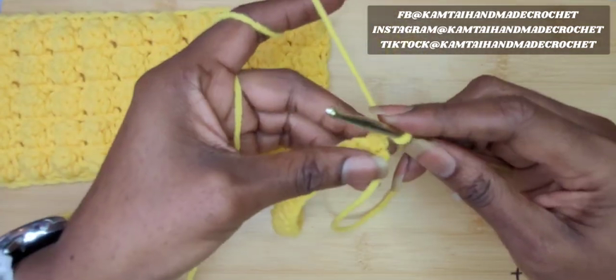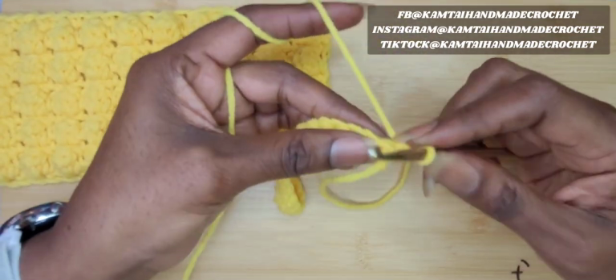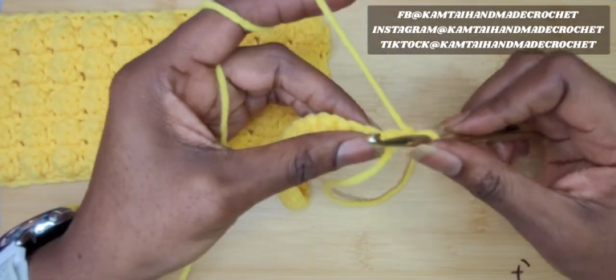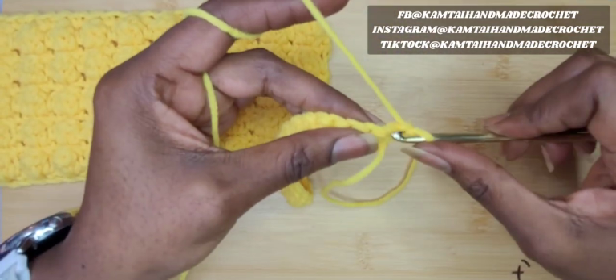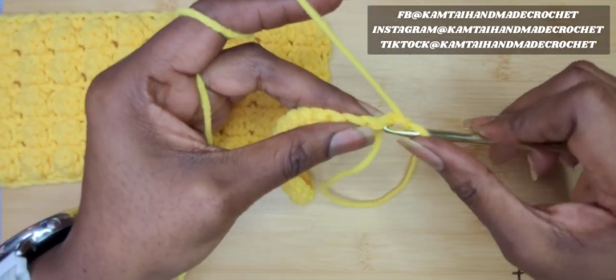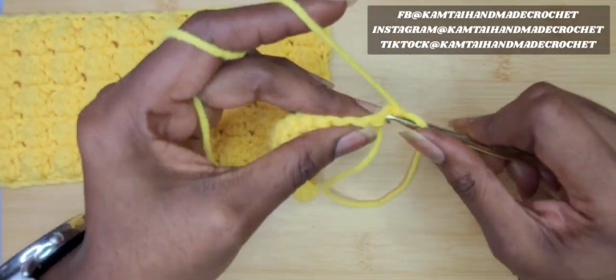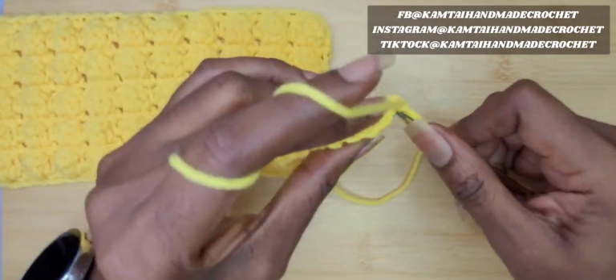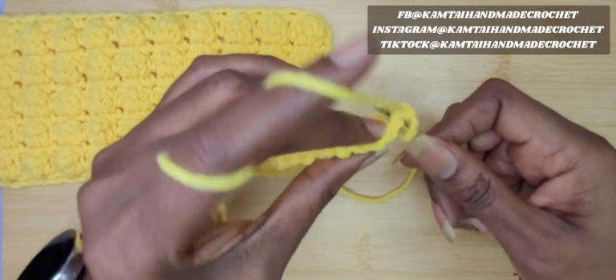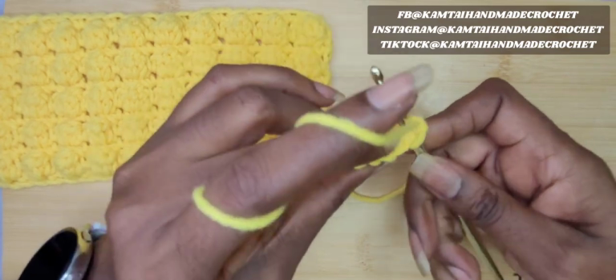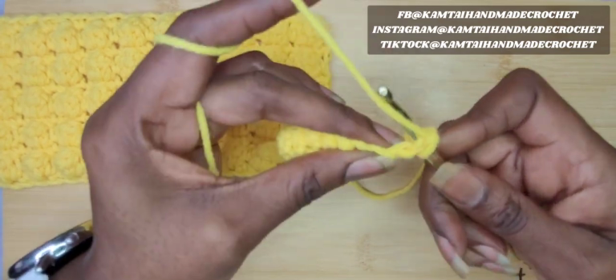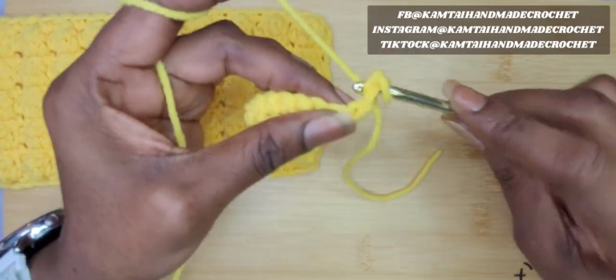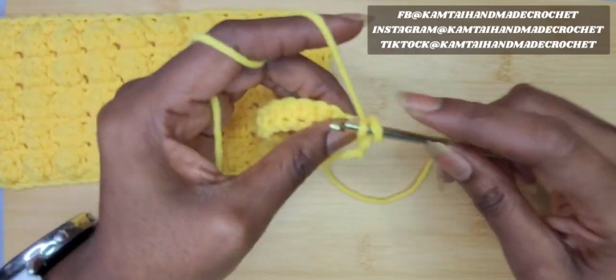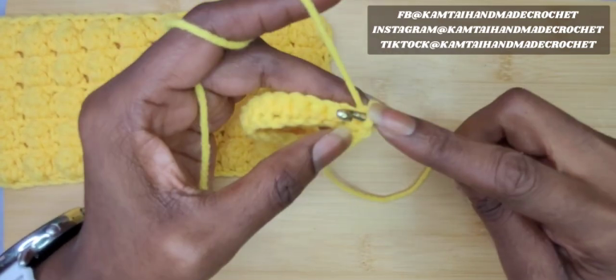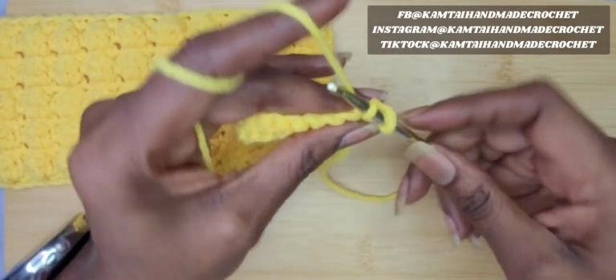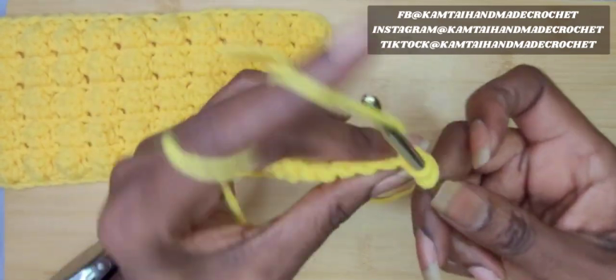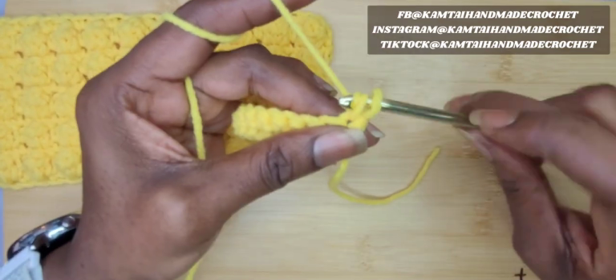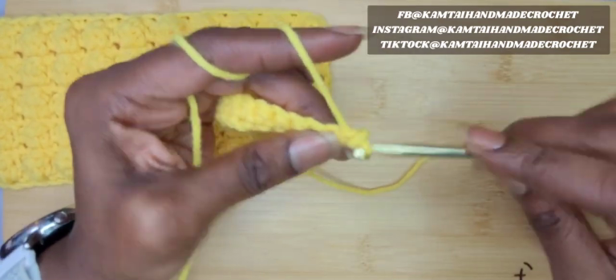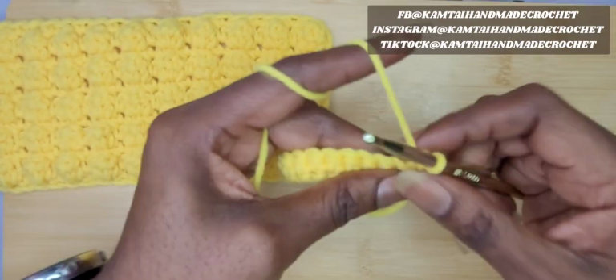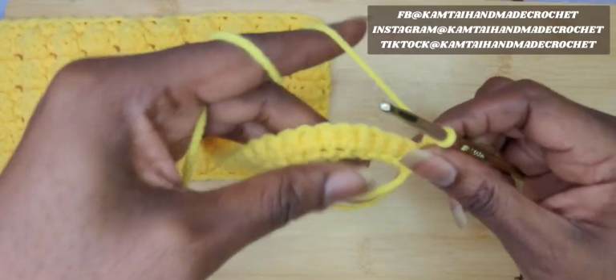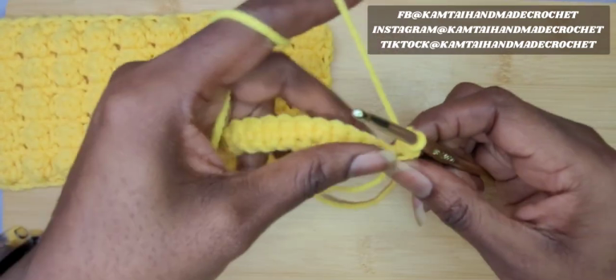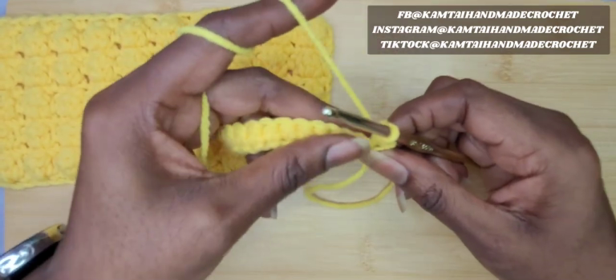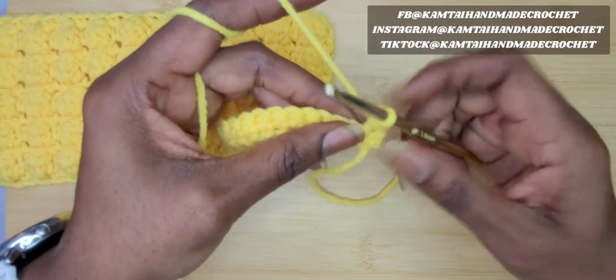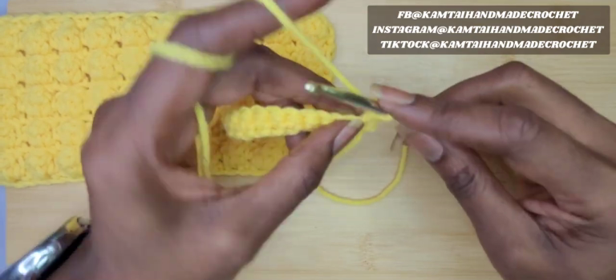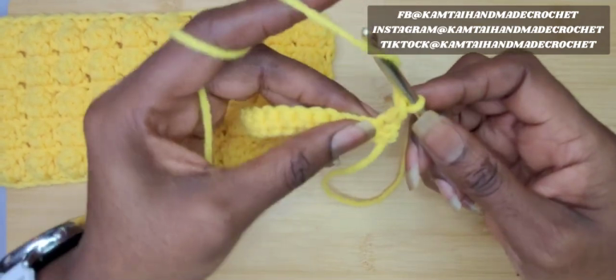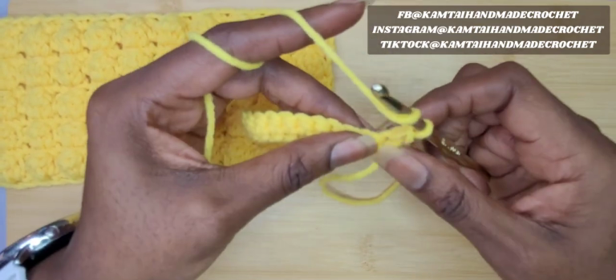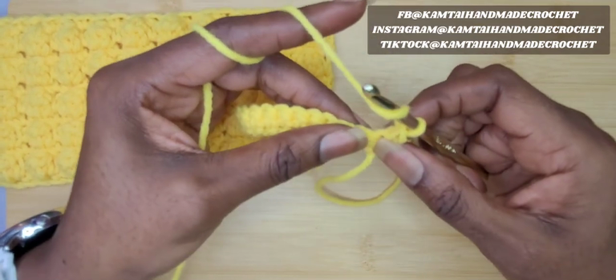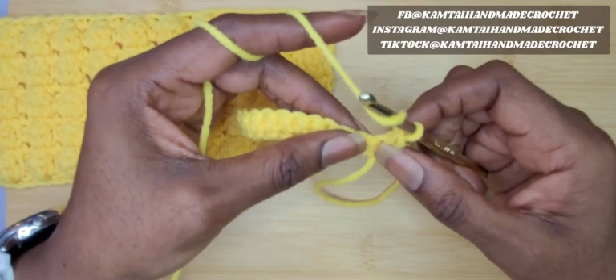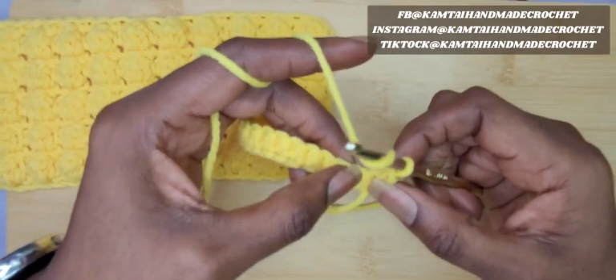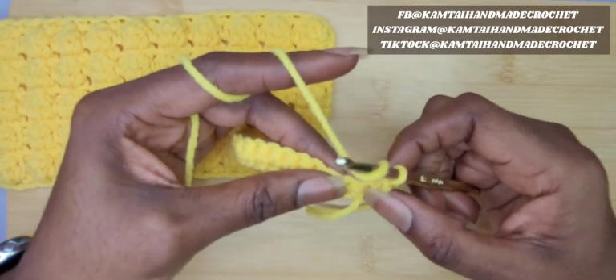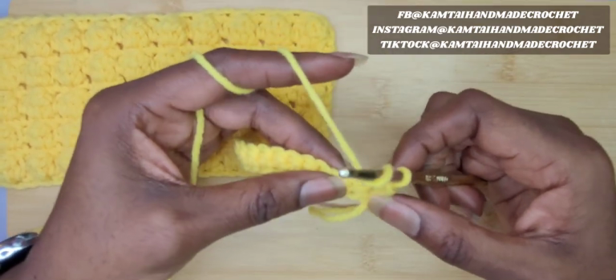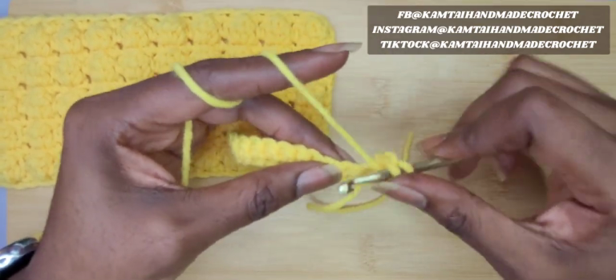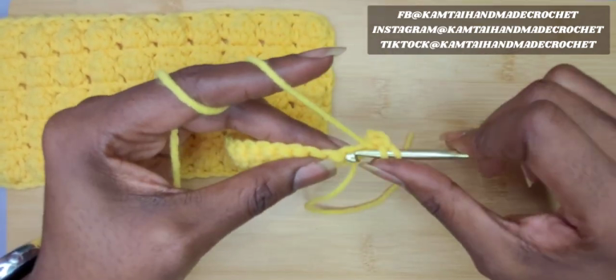I have my first row of single crochets and I've chained one and turned my work. Go right in and put your single crochet into the first stitch and we'll start with our bobble stitch.